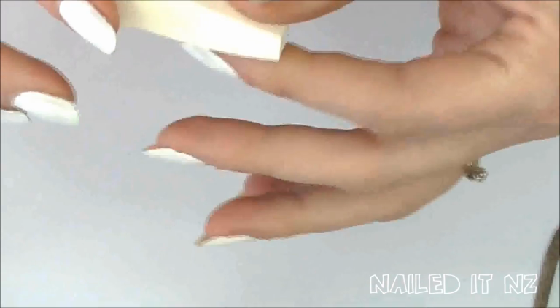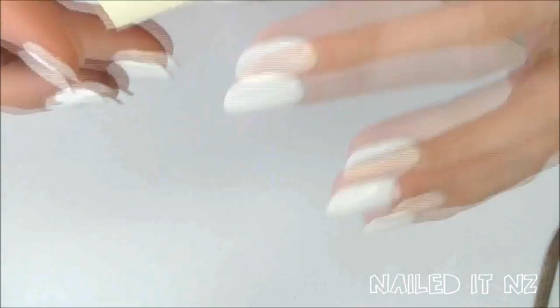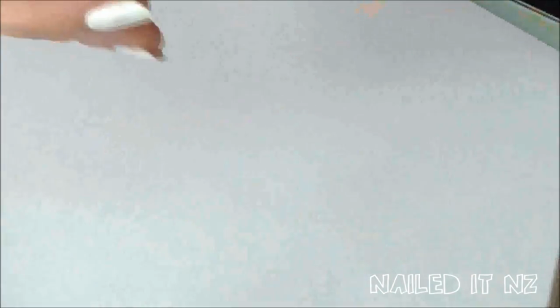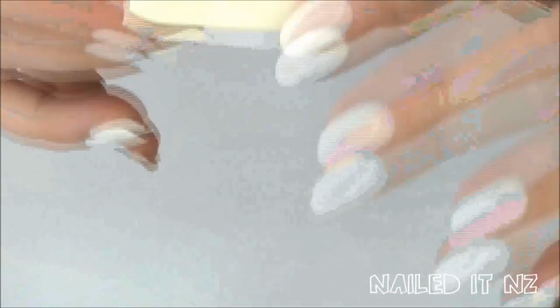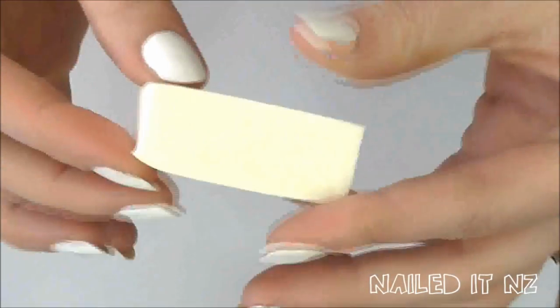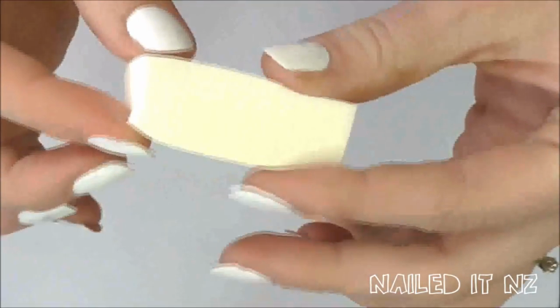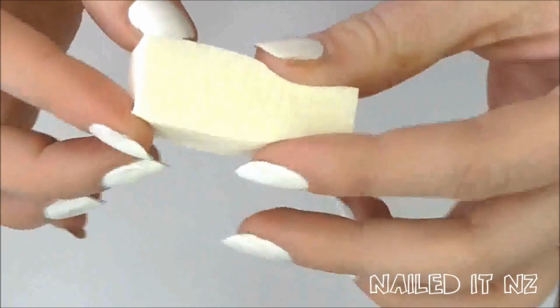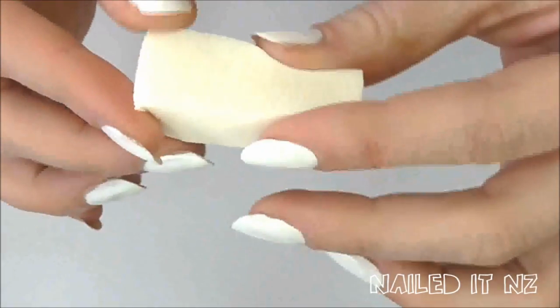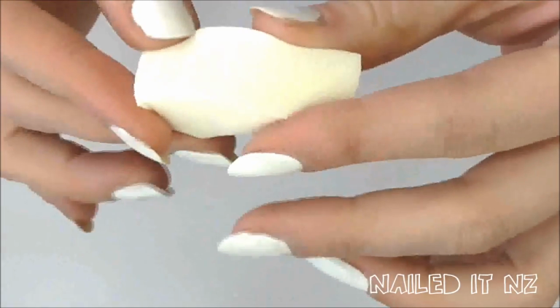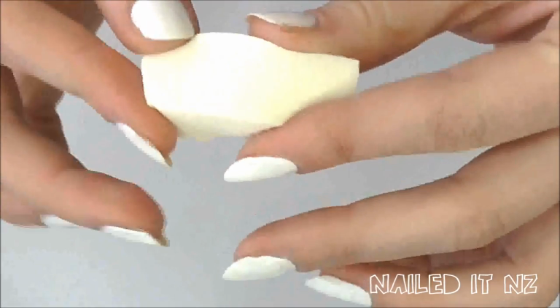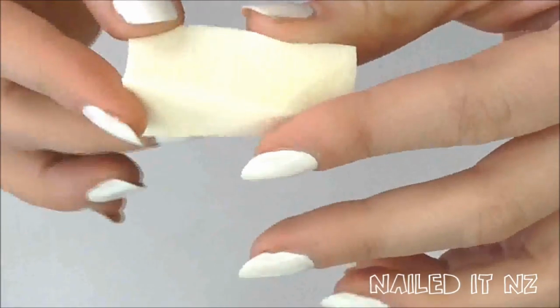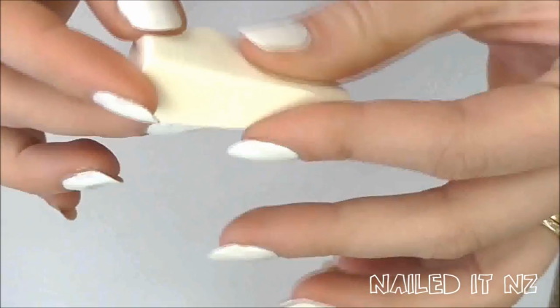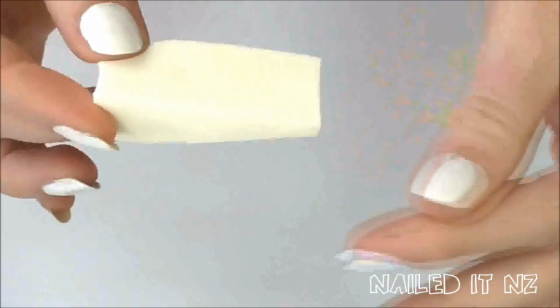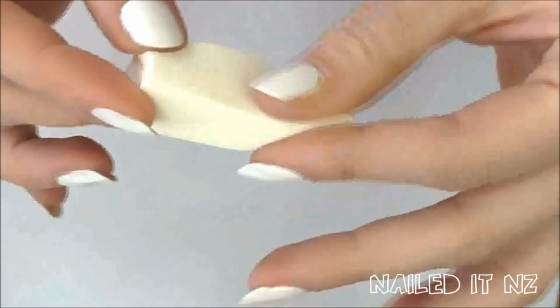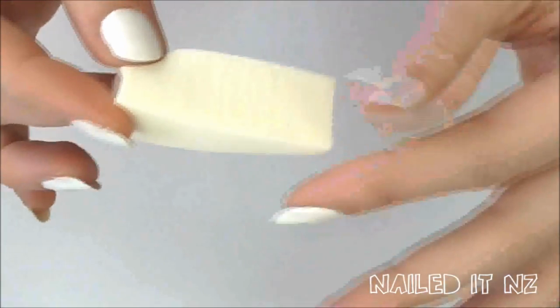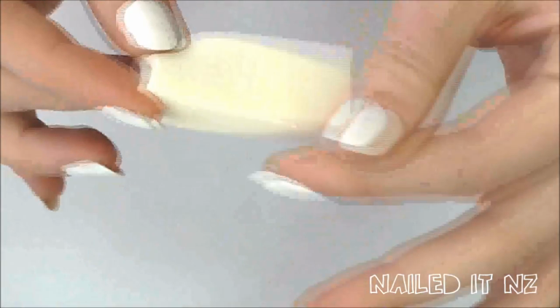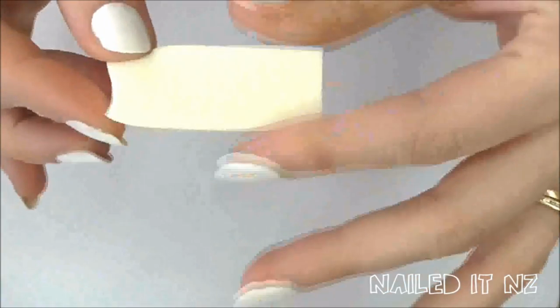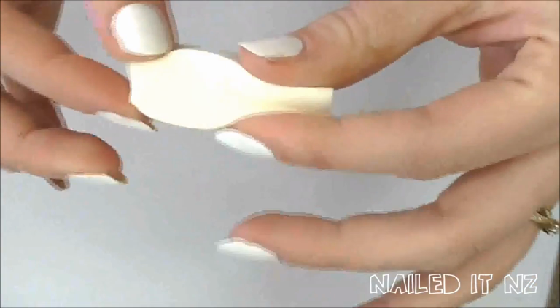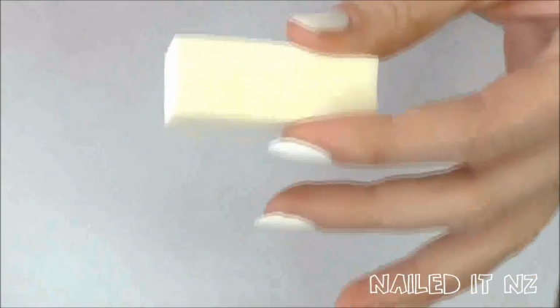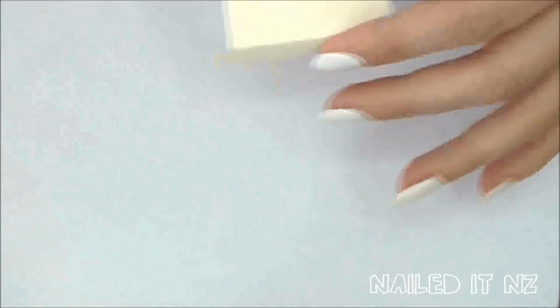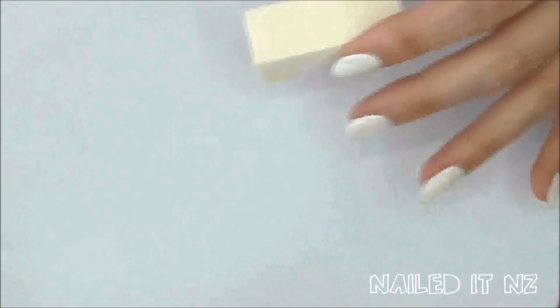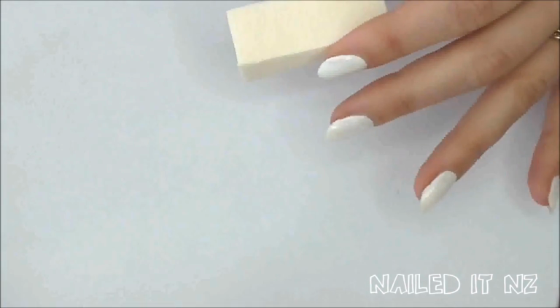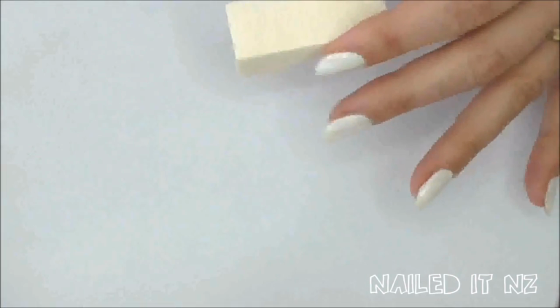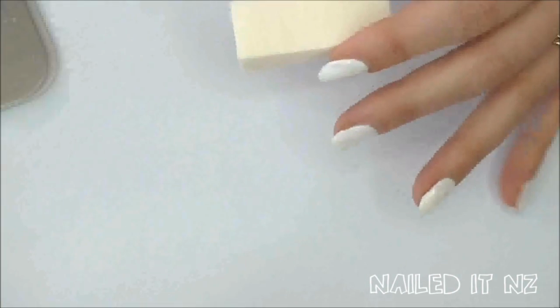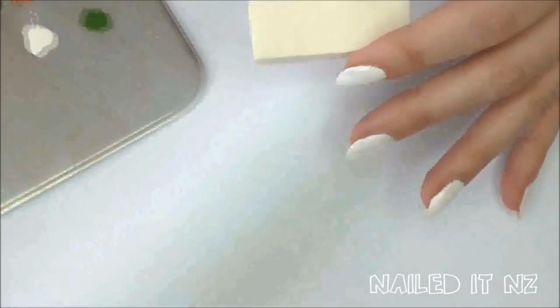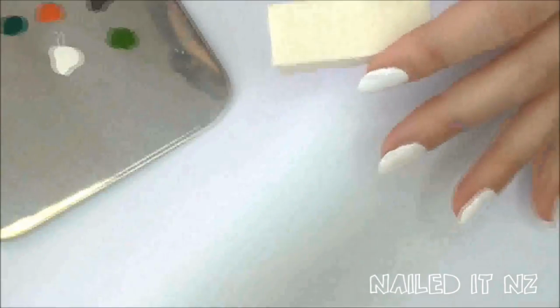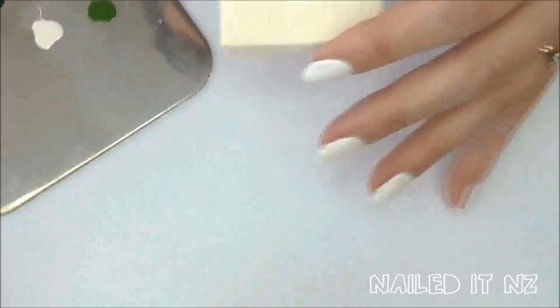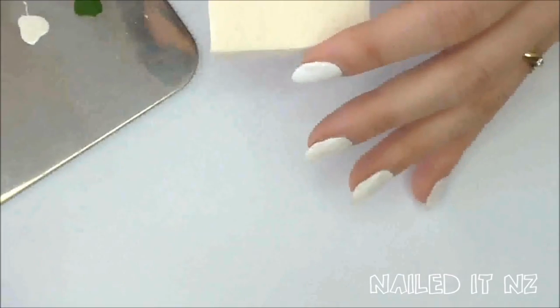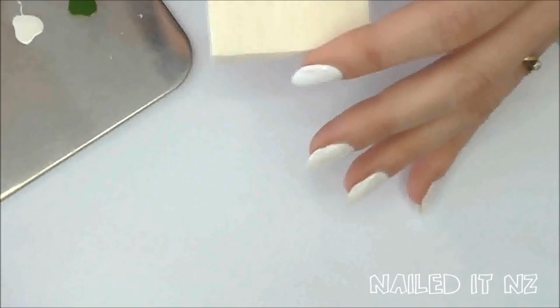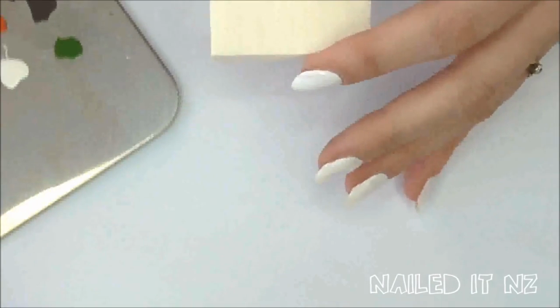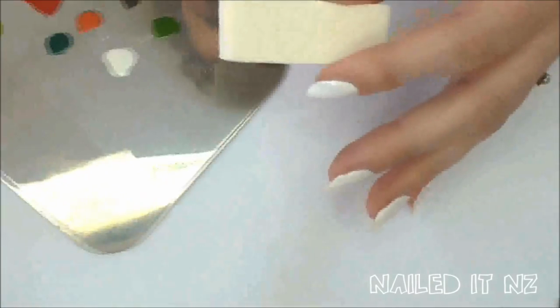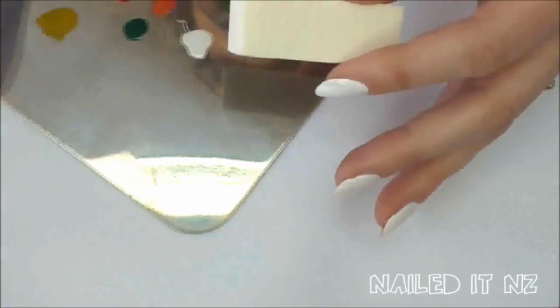Make sure it's sealed afterwards because you don't want dust on your sponge. Give your sponge a quick check over to make sure there isn't any dust in it, and if there is just brush it away a little bit. If you have dust on your sponge and you're using a lighter colour you will see the dust more than the colour, which is really annoying.